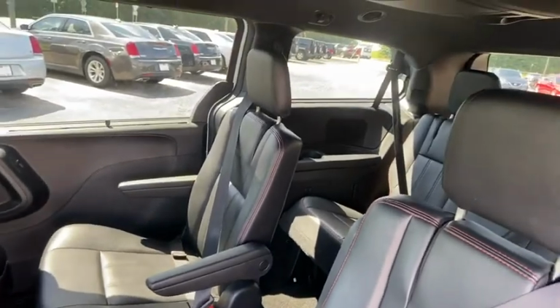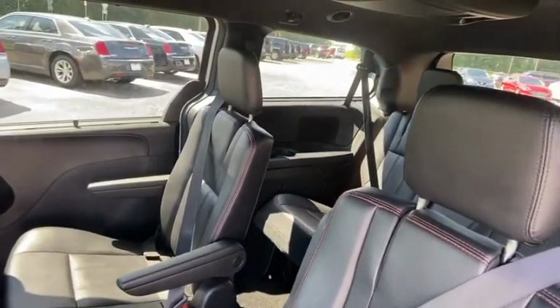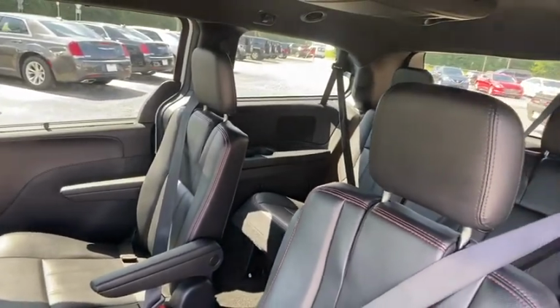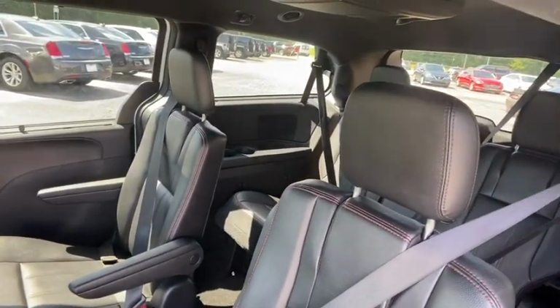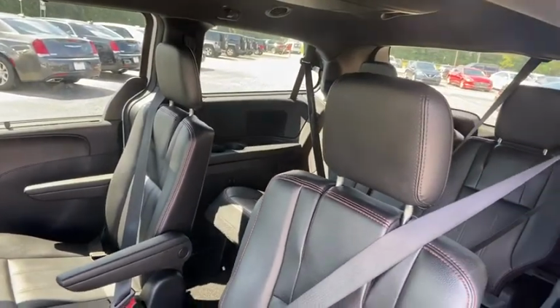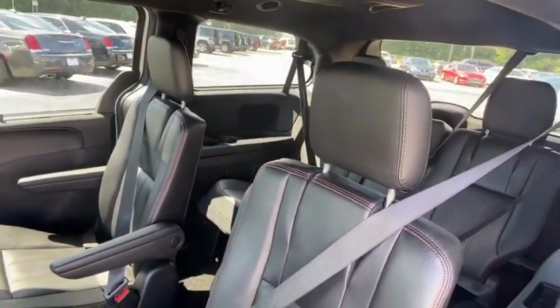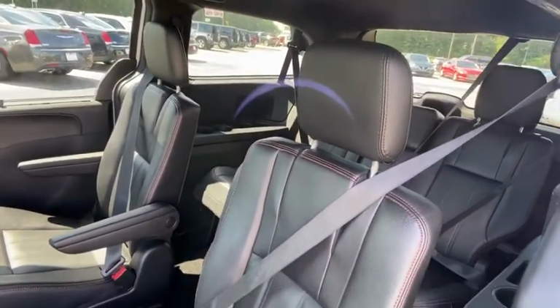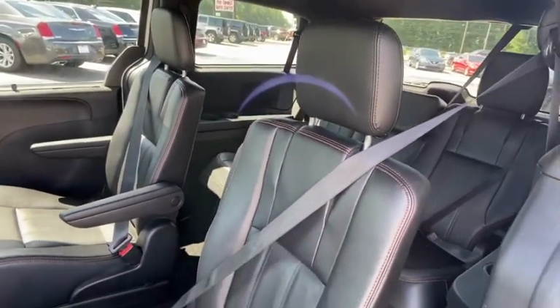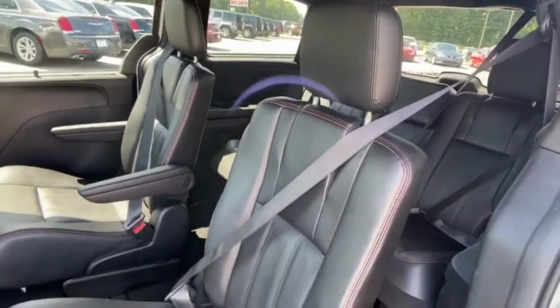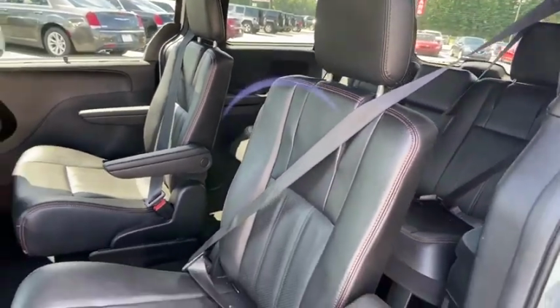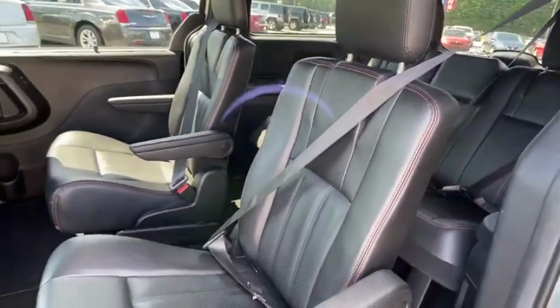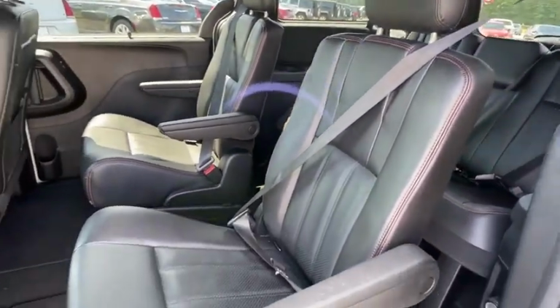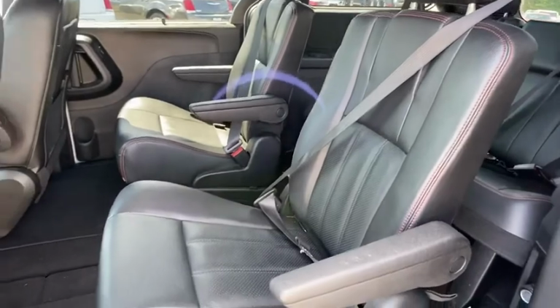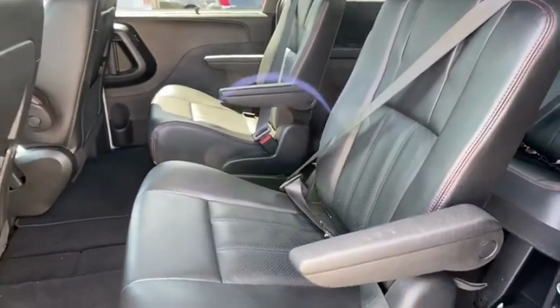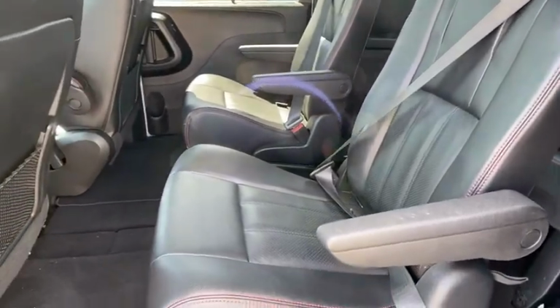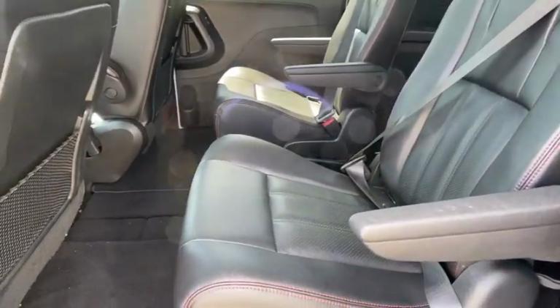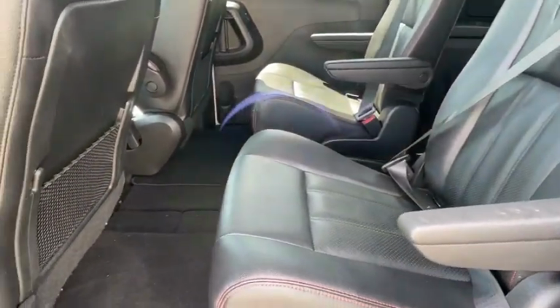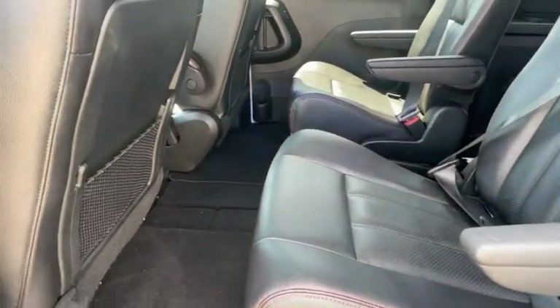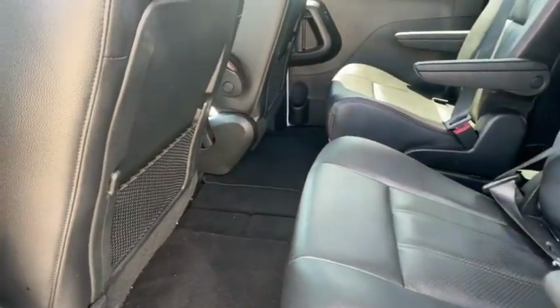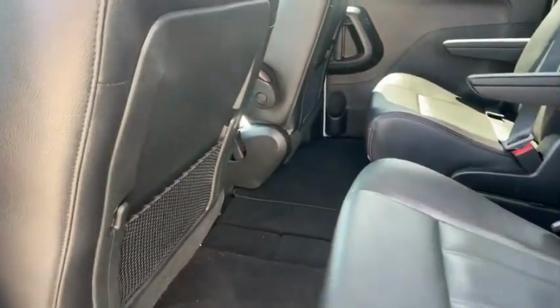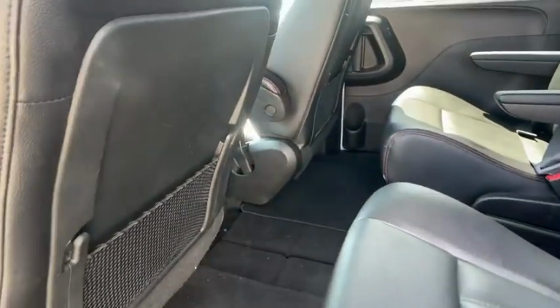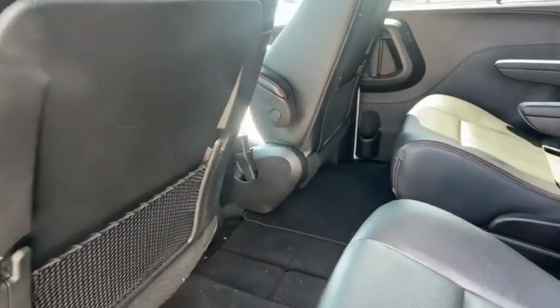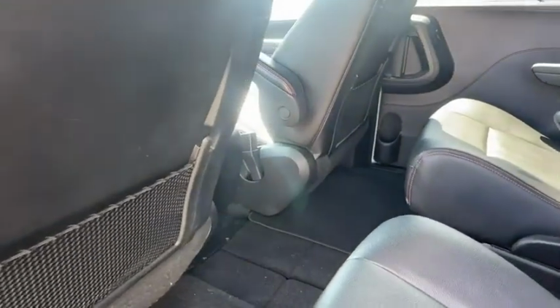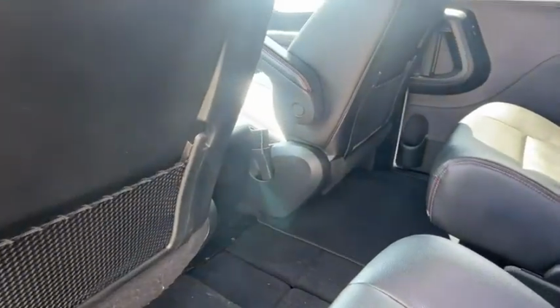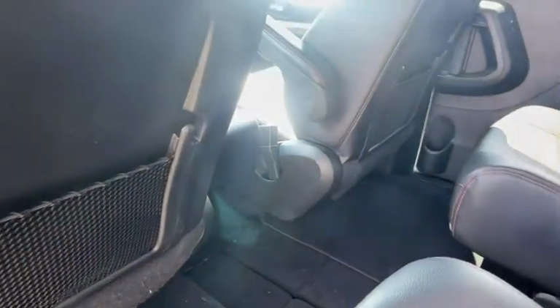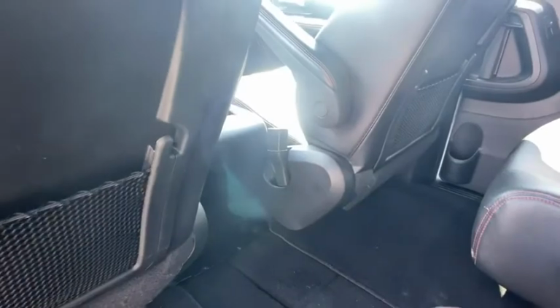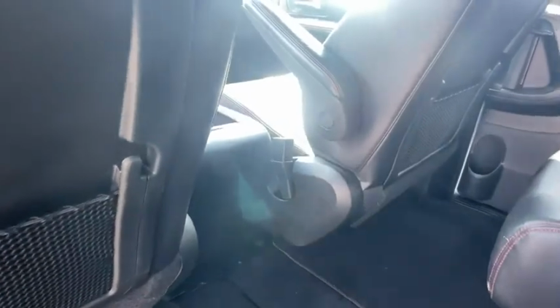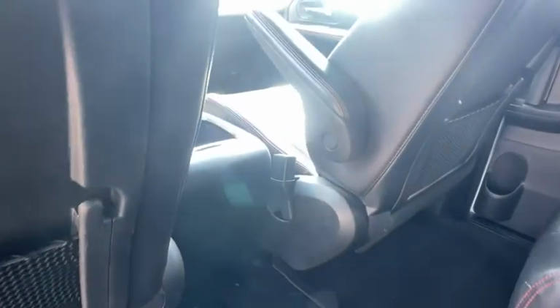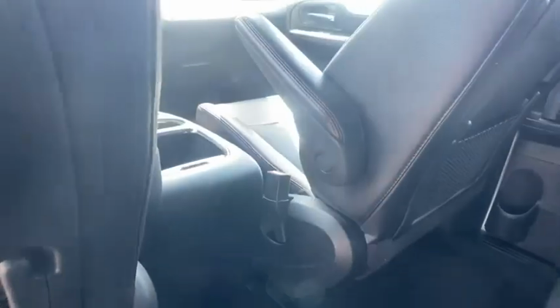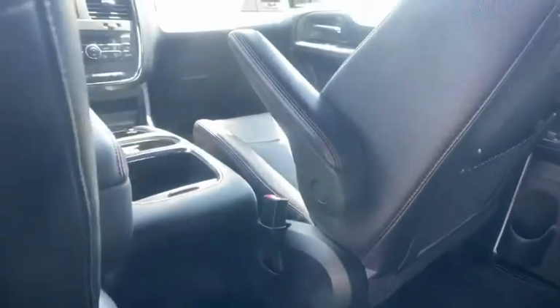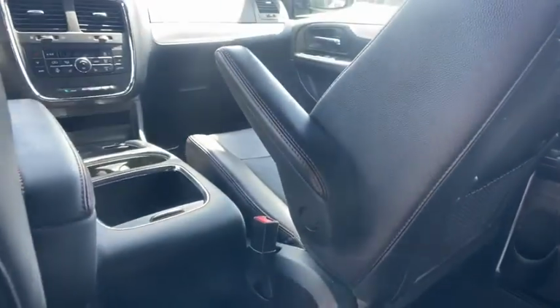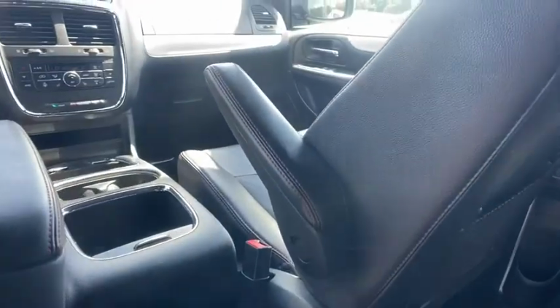Keyless entry, navigation system, leather-wrapped steering wheel, Bluetooth, adjustable steering wheel, power steering, hard disk drive media storage, aluminum wheels, cruise control, and auto-dimming rear-view mirror.